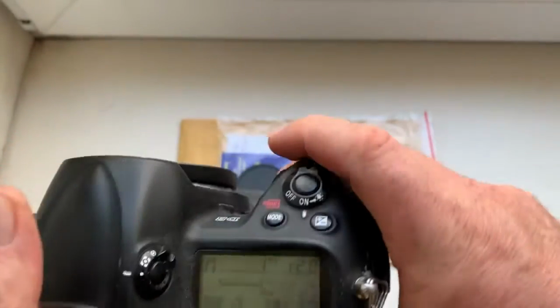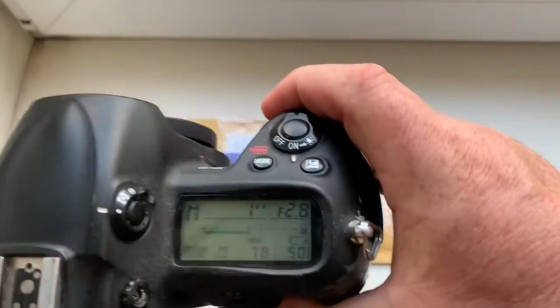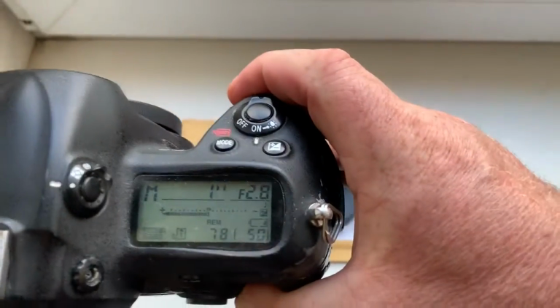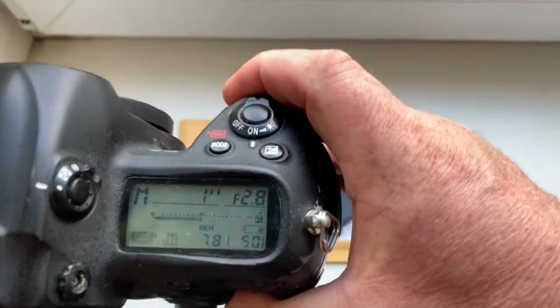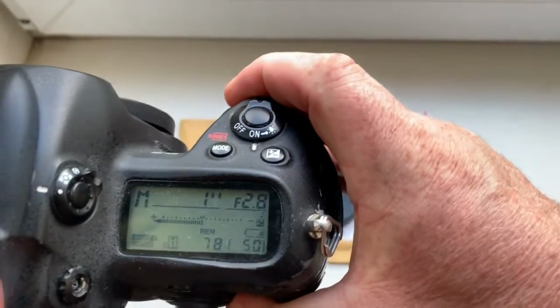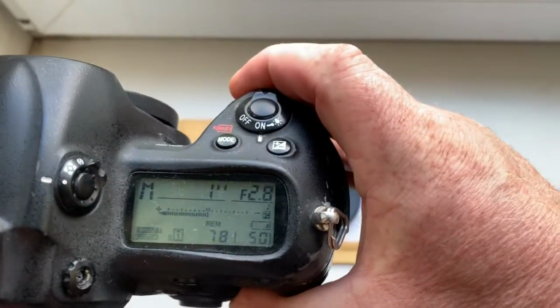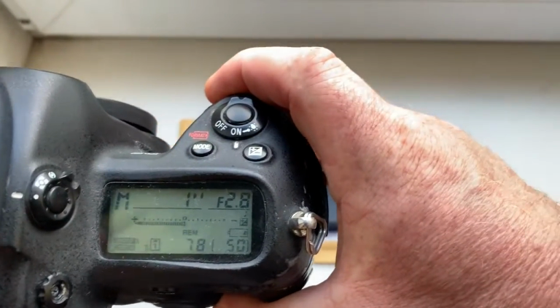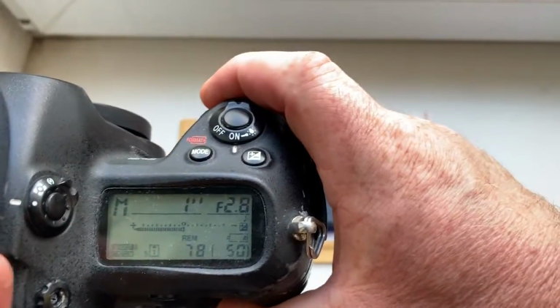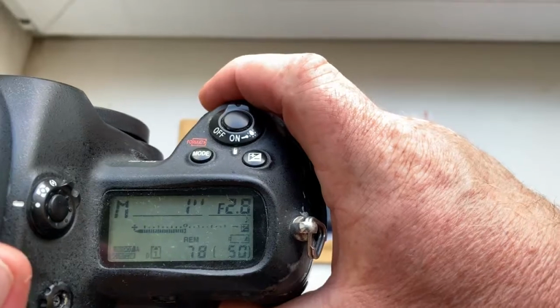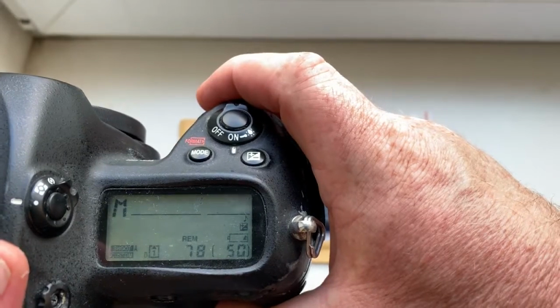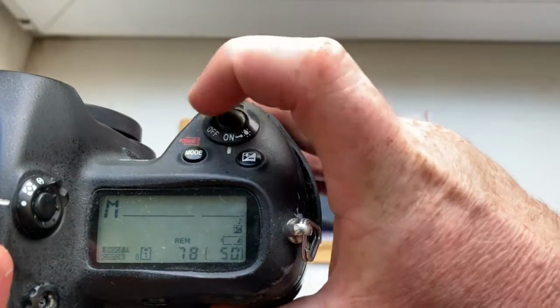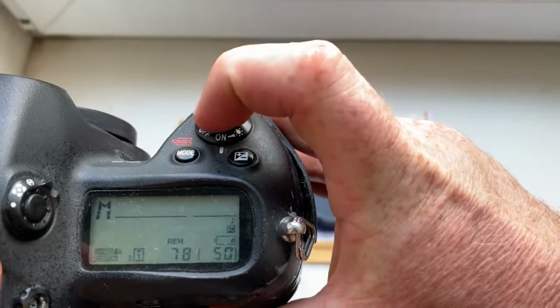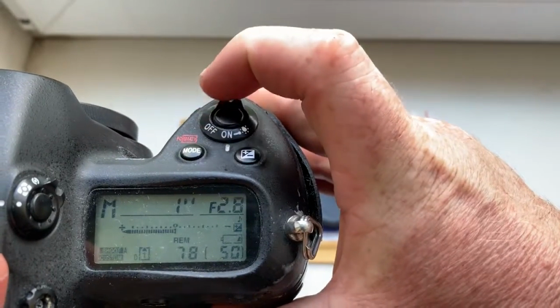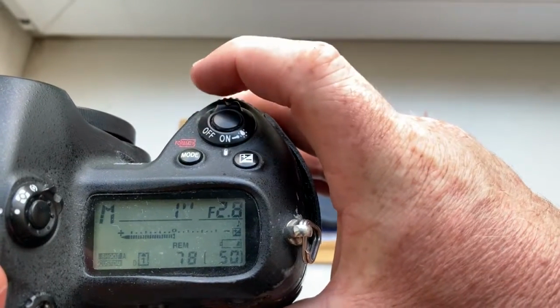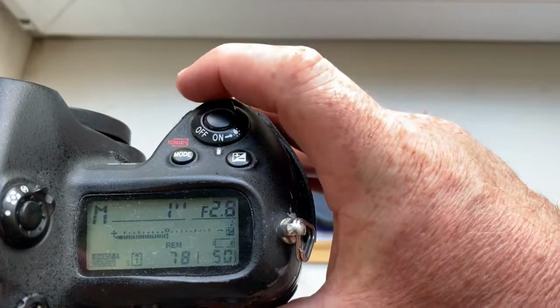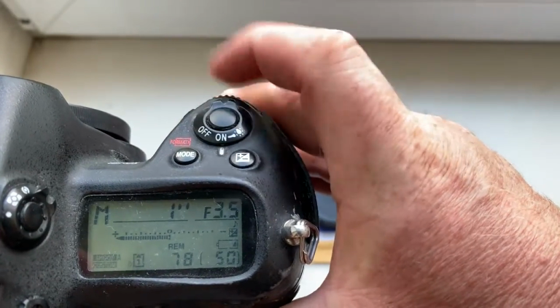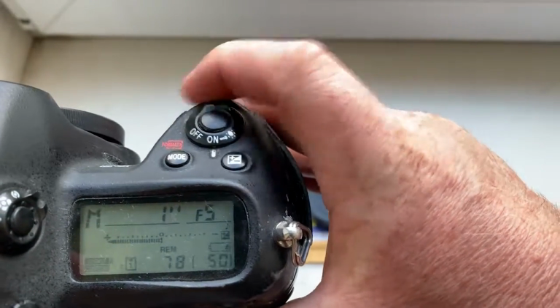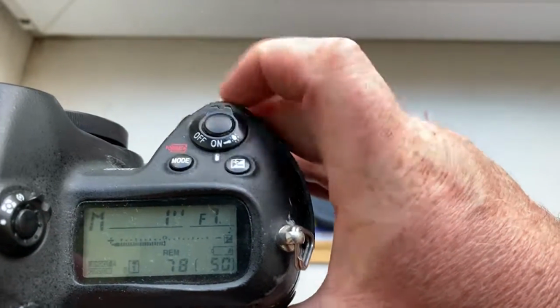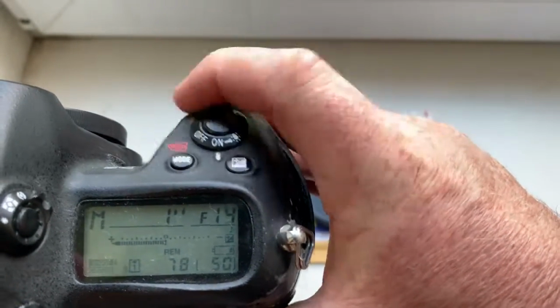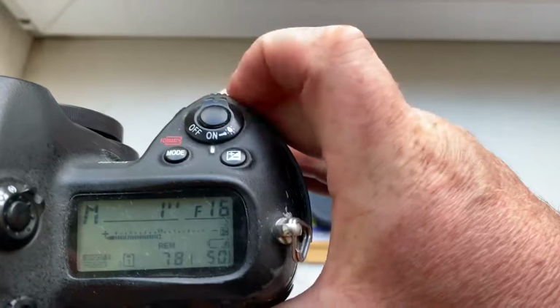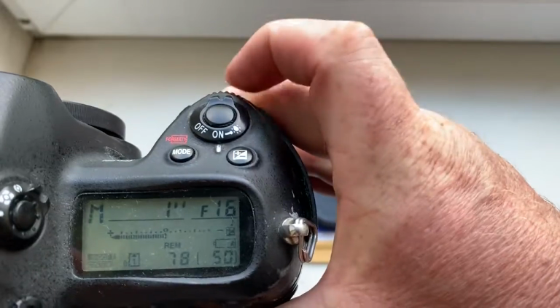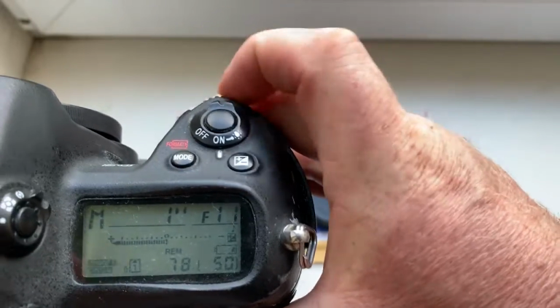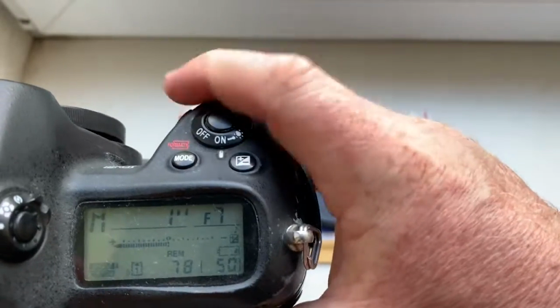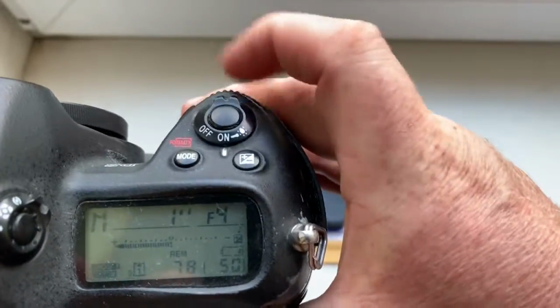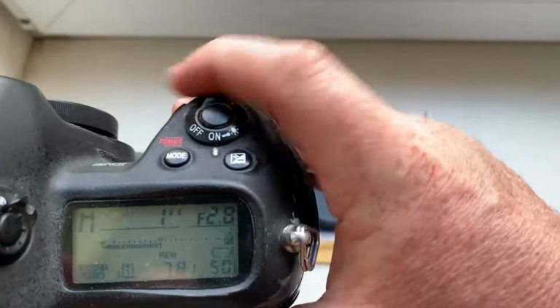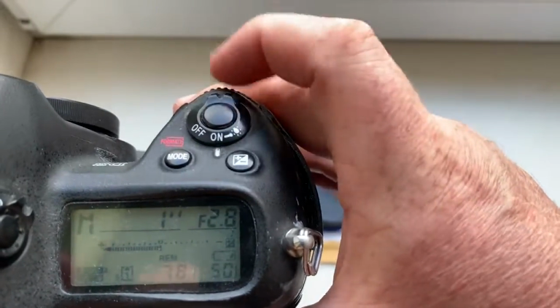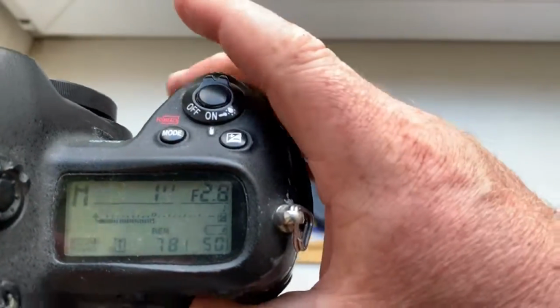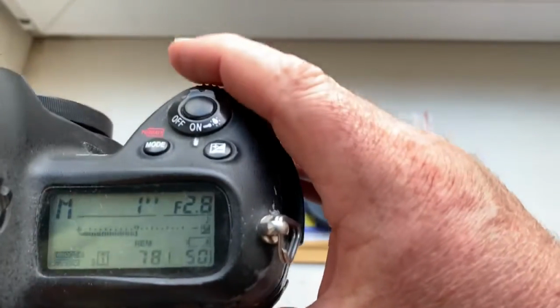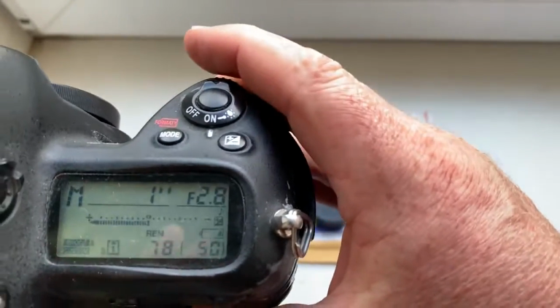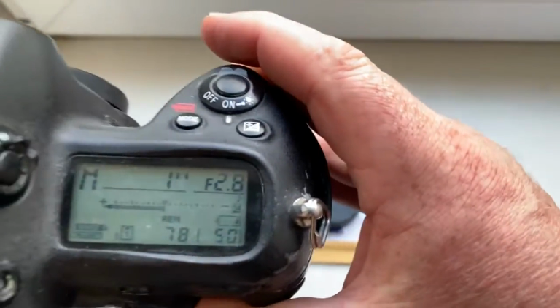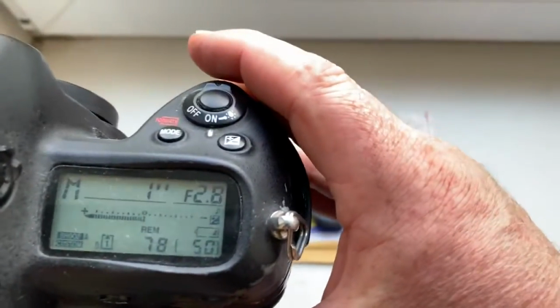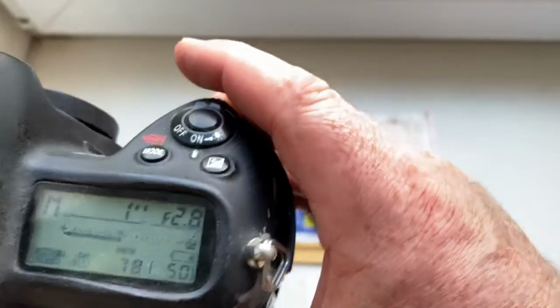I pre-programmed focal length is 100 mm. Aperture range from 2.8 to 16, for your experiments with exposure on your microscopes.